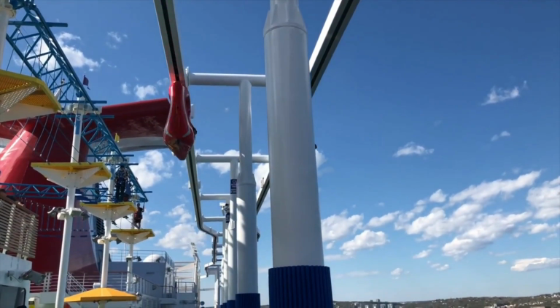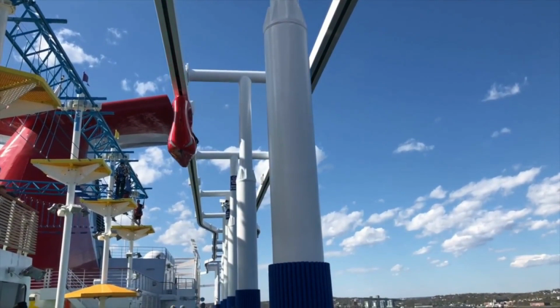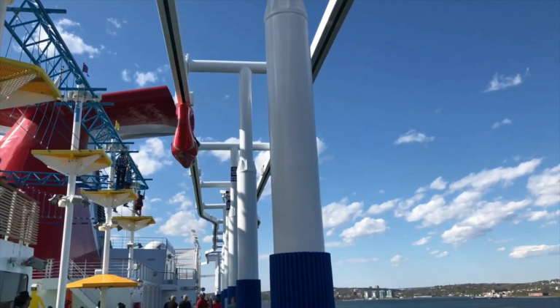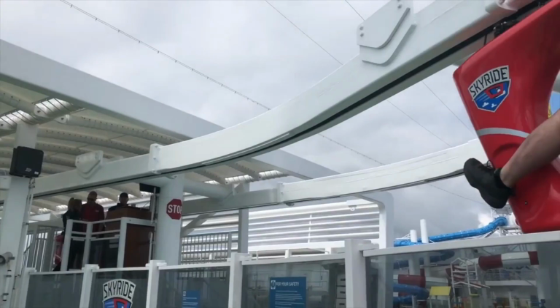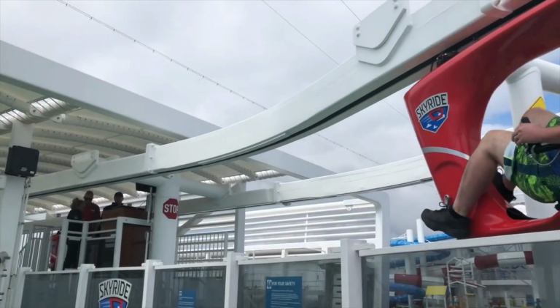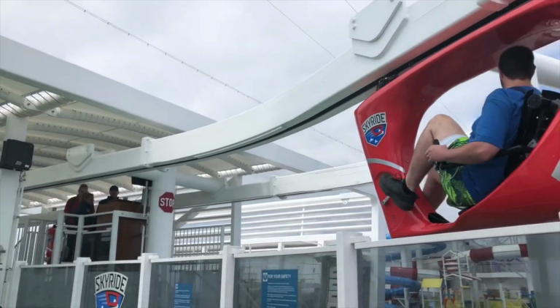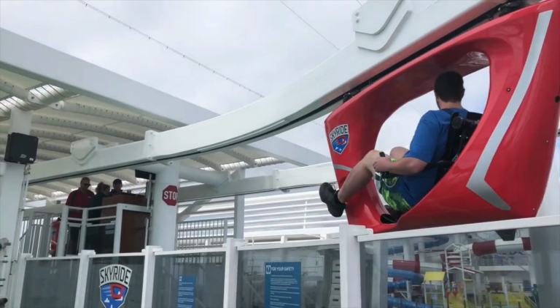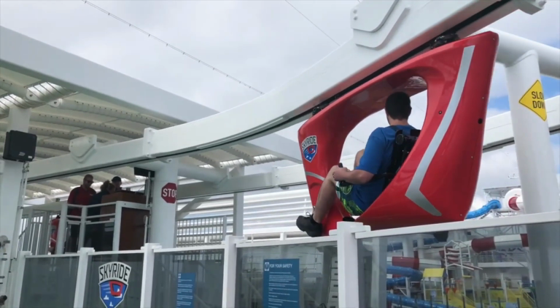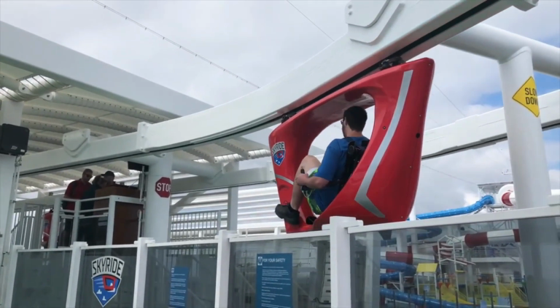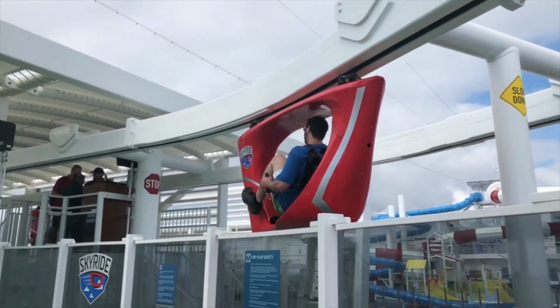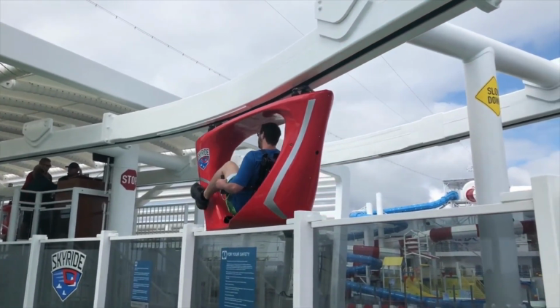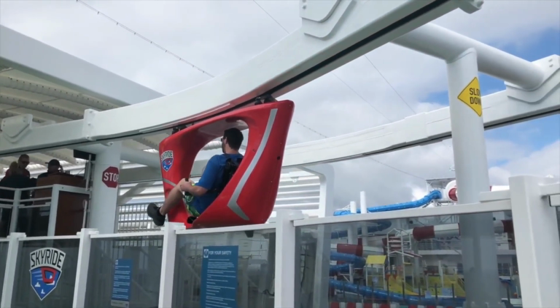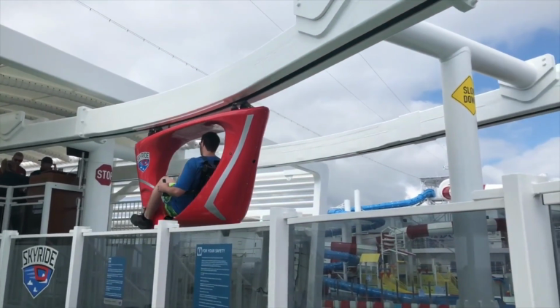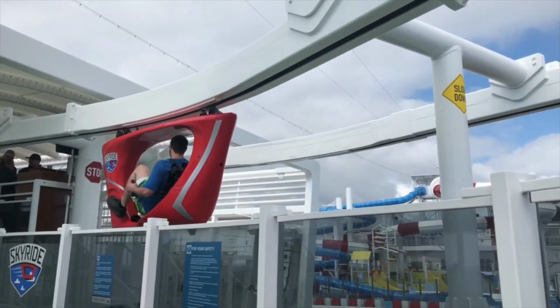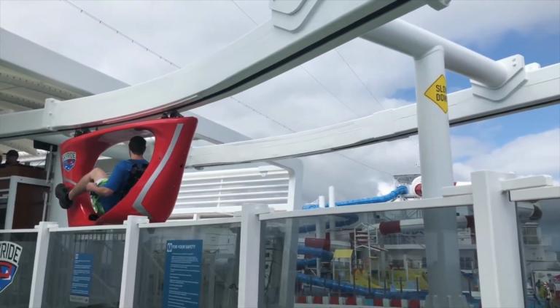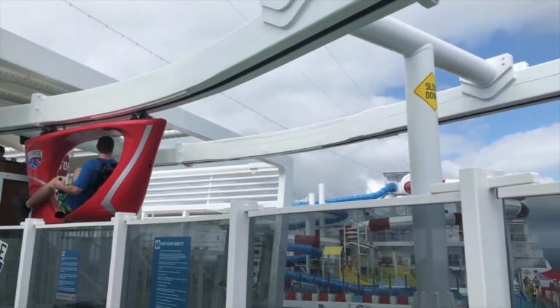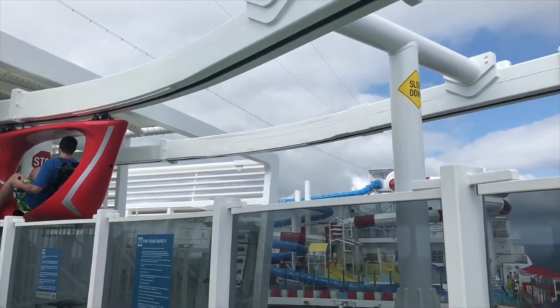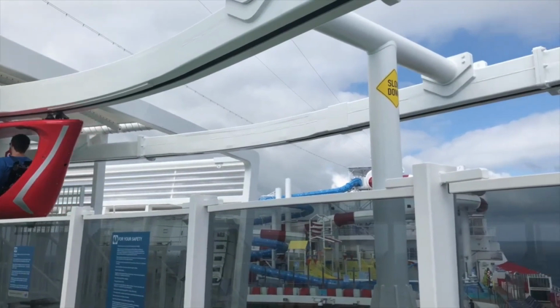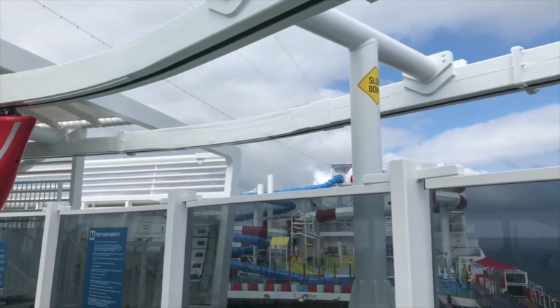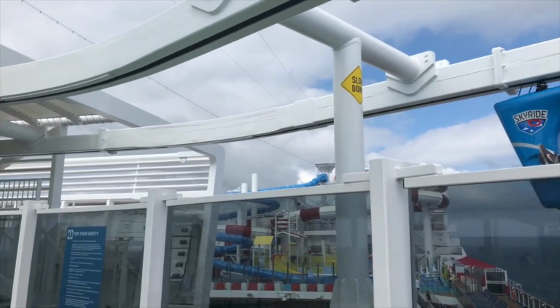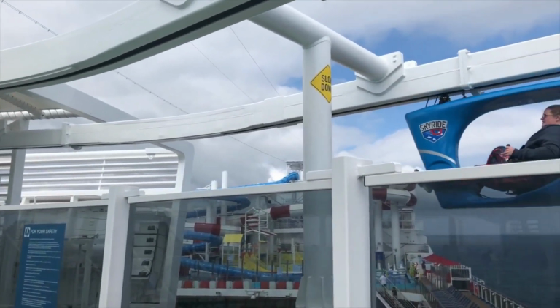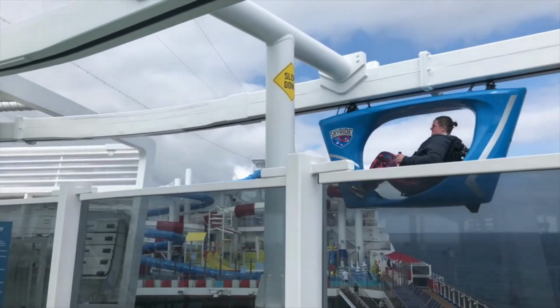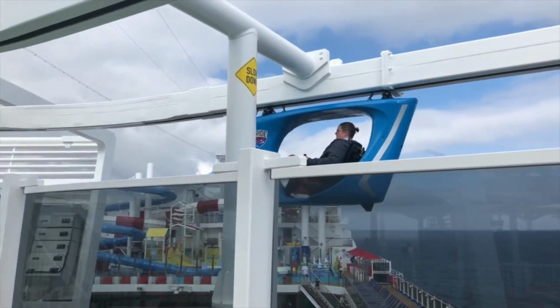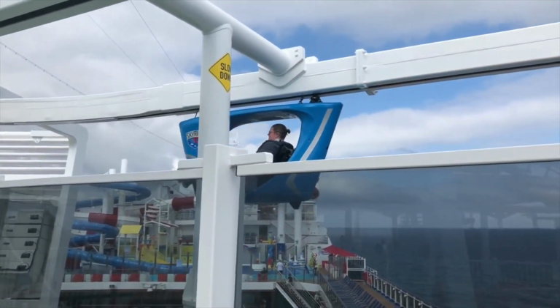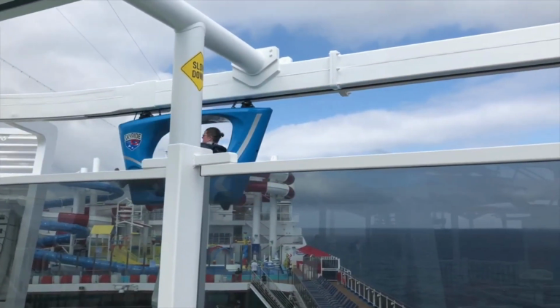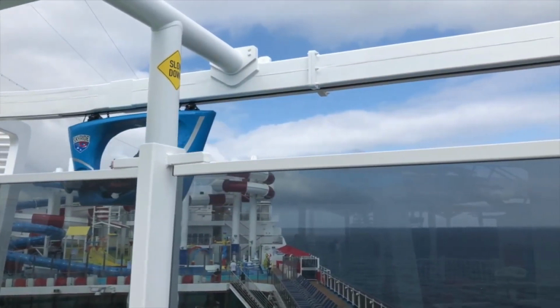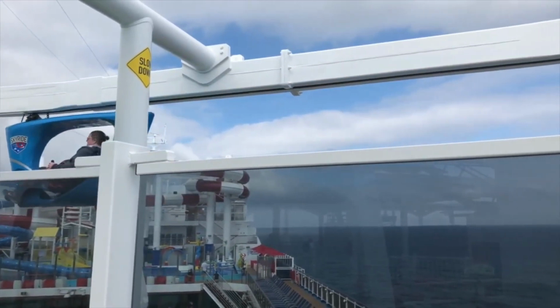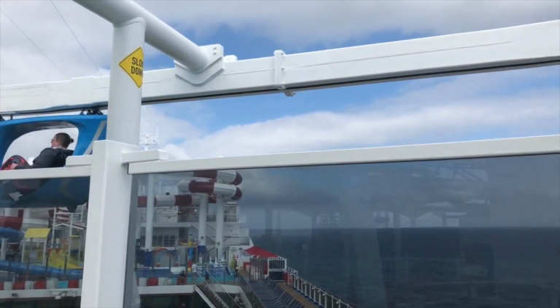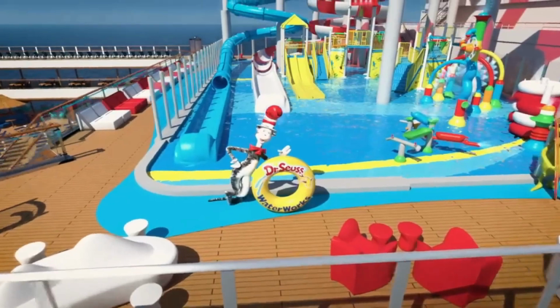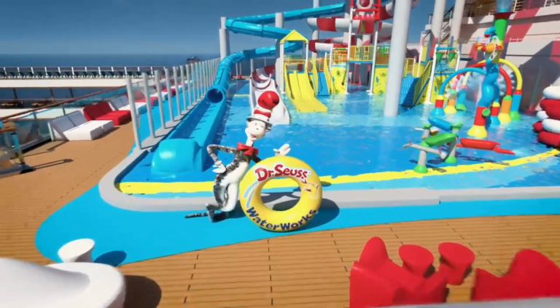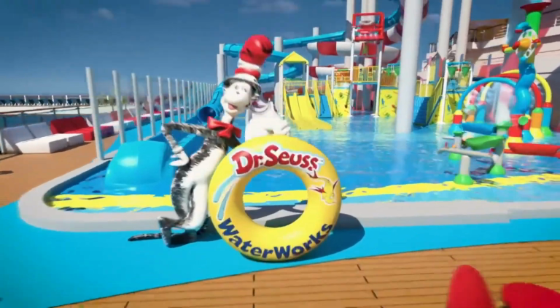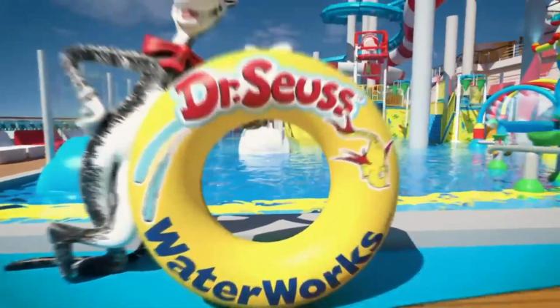Those embarking on this adventure are advised to wear closed shoes and secure personal belongings to prevent accidents. SkyRide enforces a minimum height requirement of 54 inches and a weight limit of 250 pounds, but there's no restriction on the number of laps you can enjoy, allowing you to ride to your heart's content.